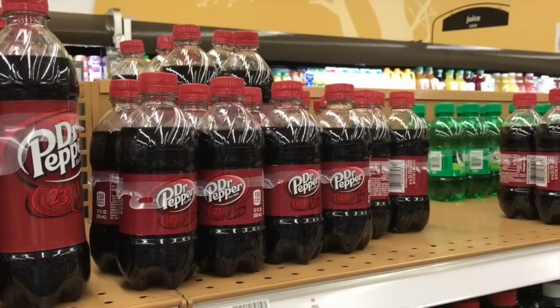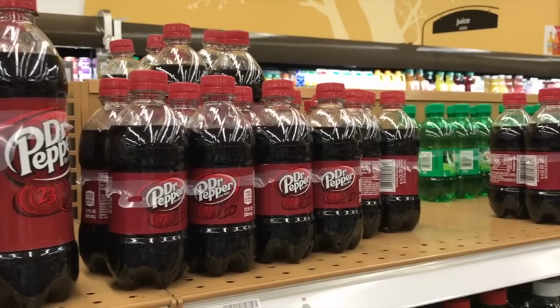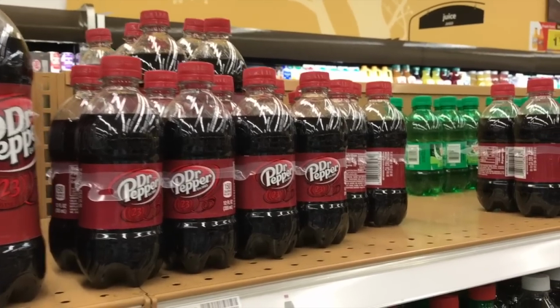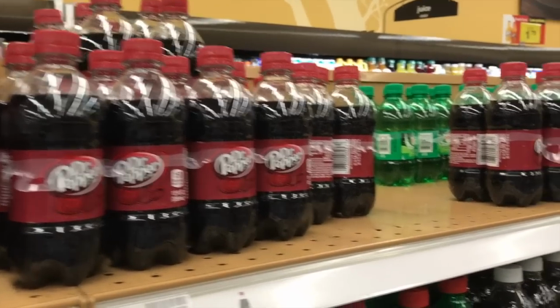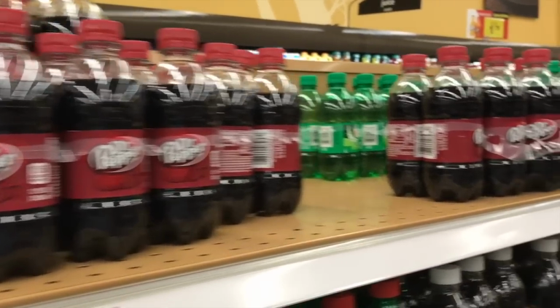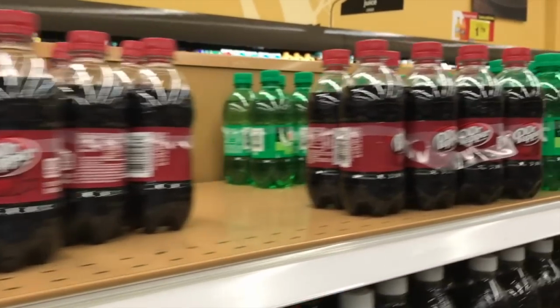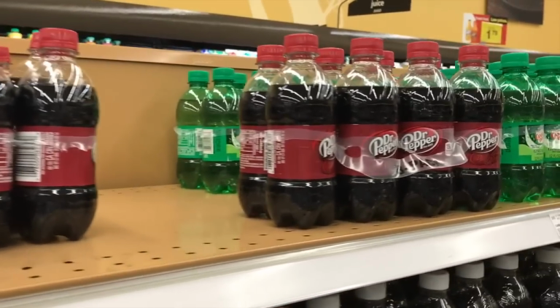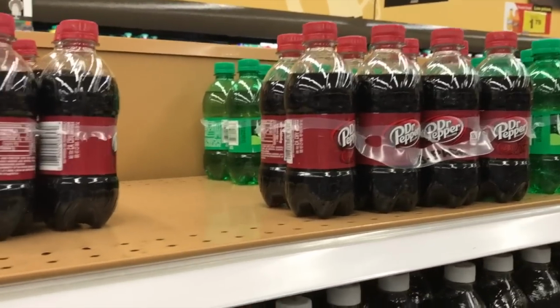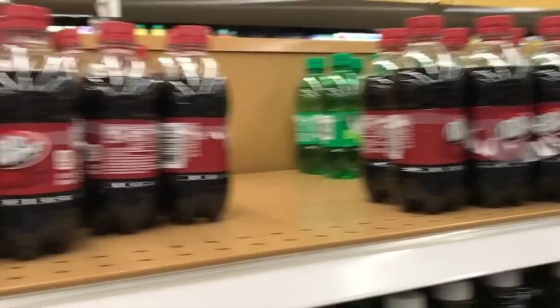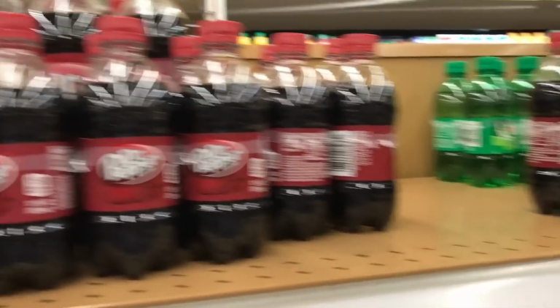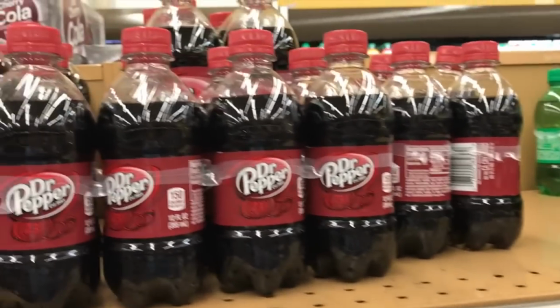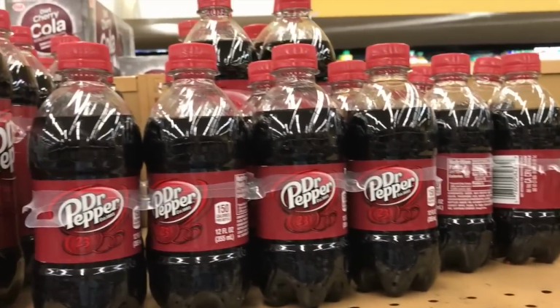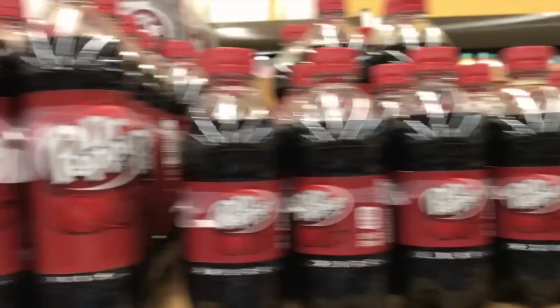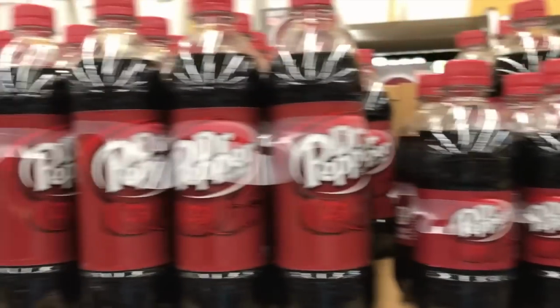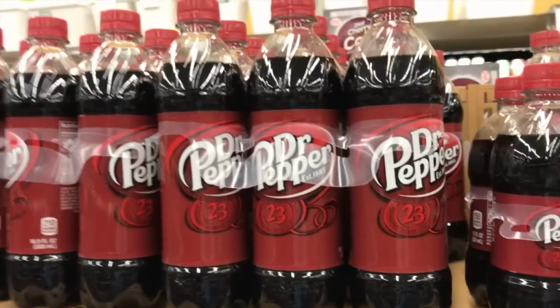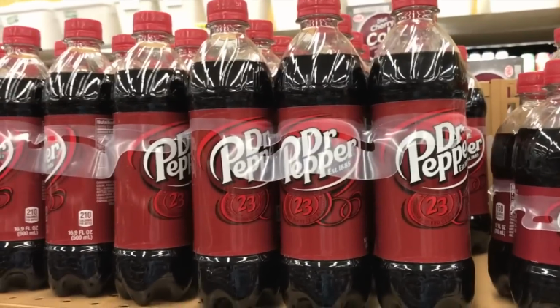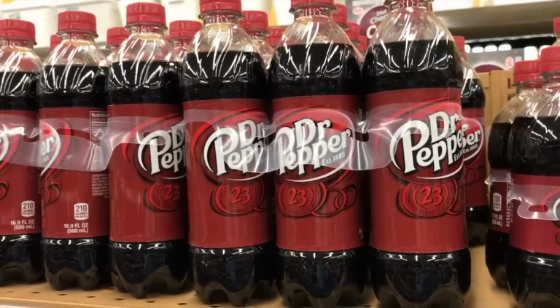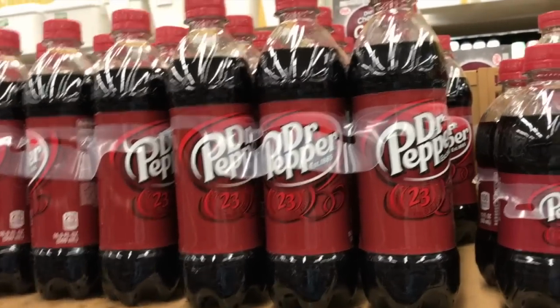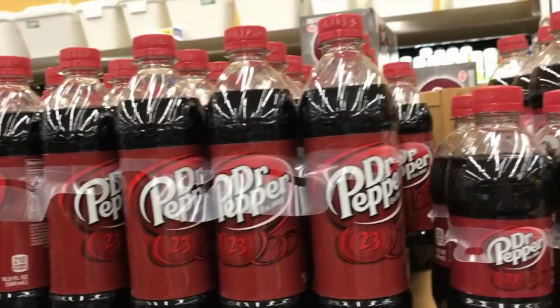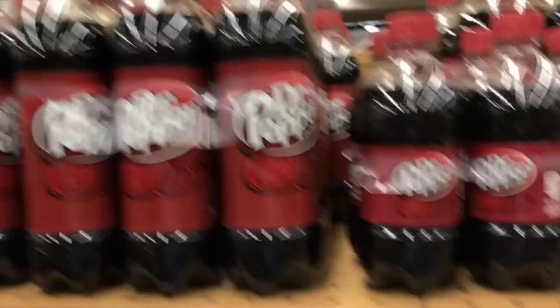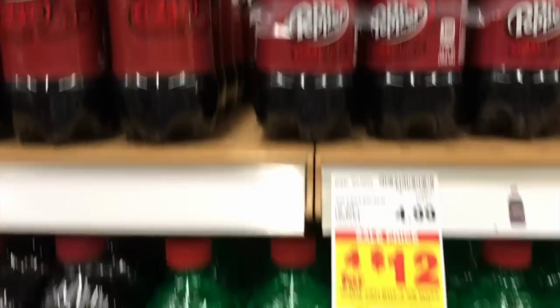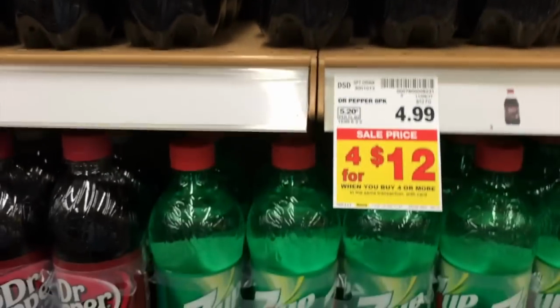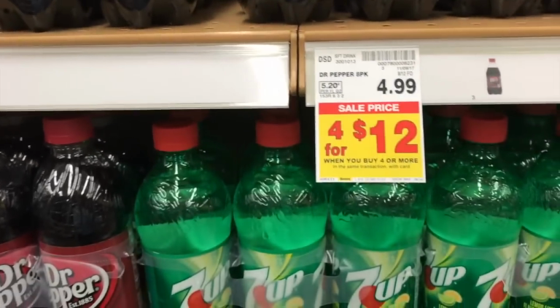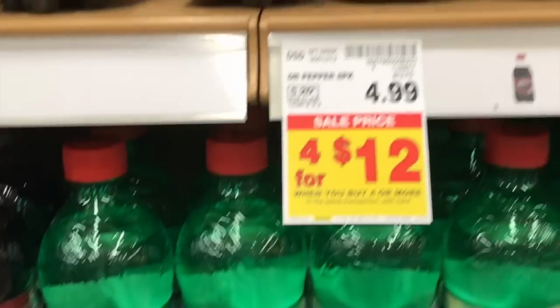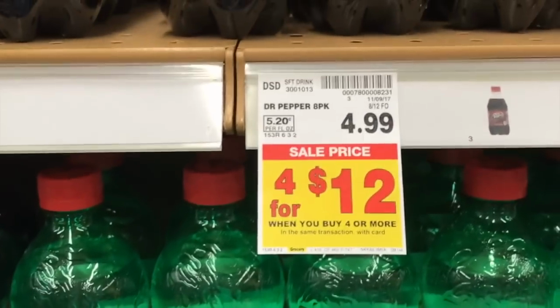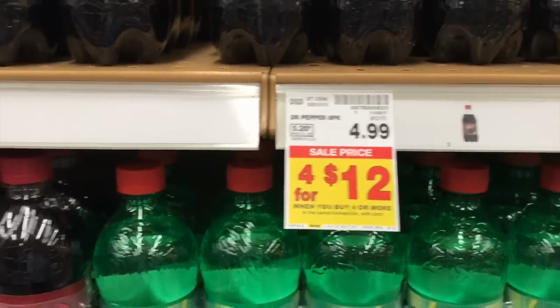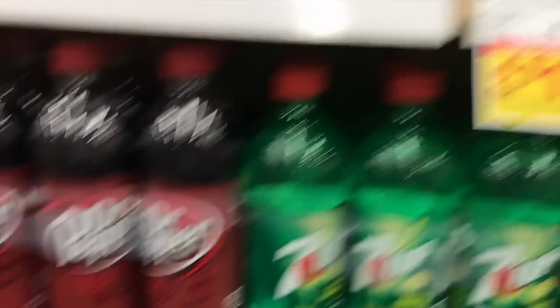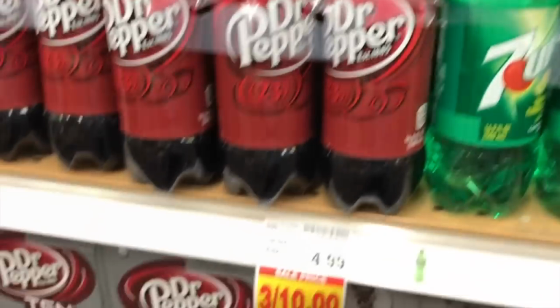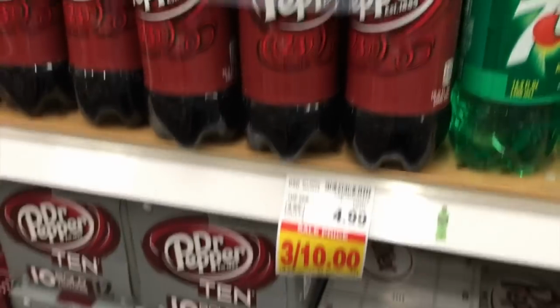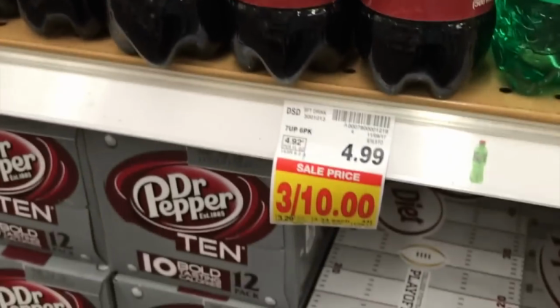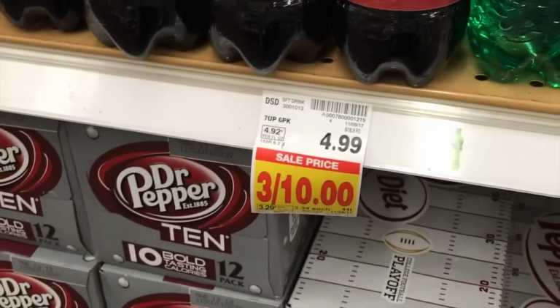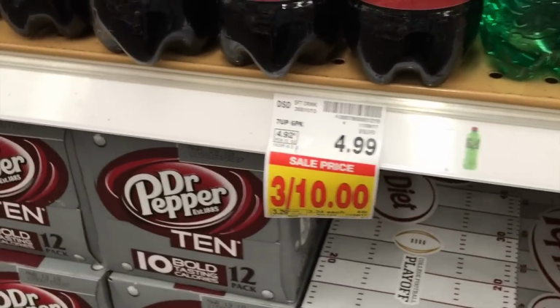He would drink Dr. Pepper over water any day, so I'm just picking up a few of these. They have the mini ones and then they have the tall skinny ones. I think the tall skinny ones would be so cute in a stocking and they're usually on sale.